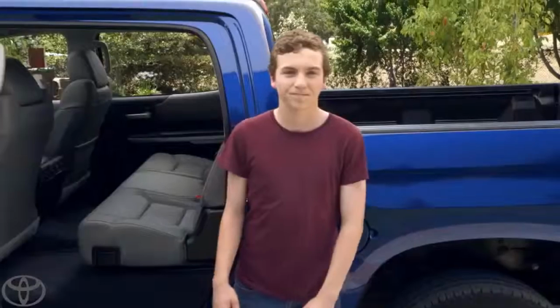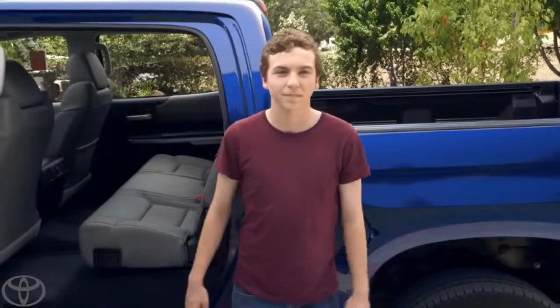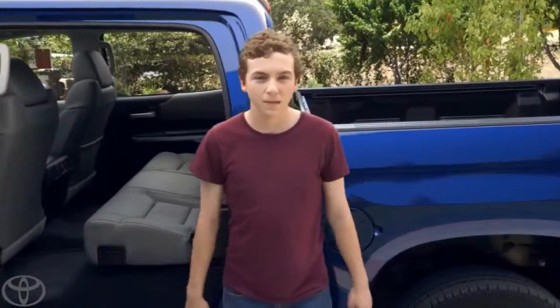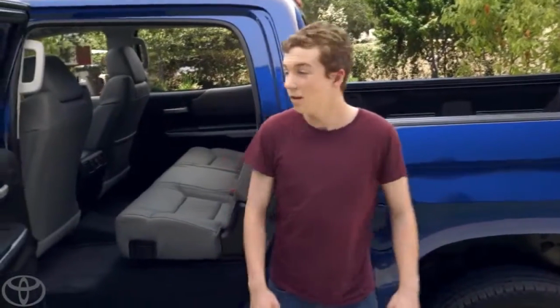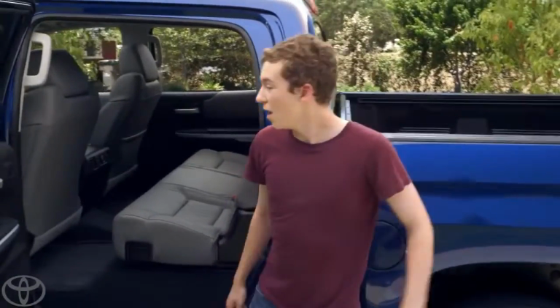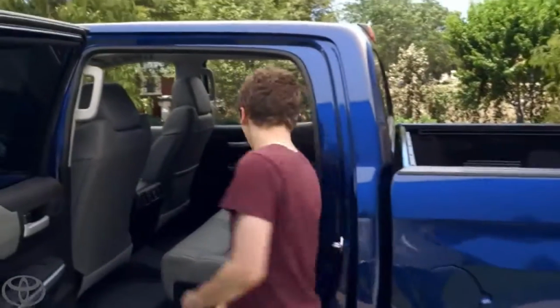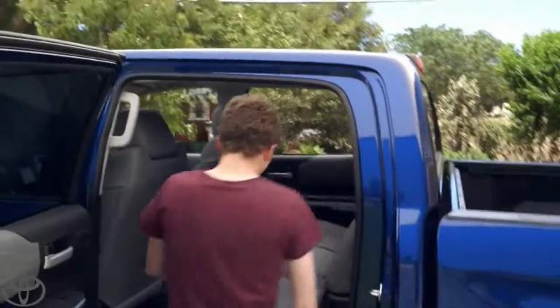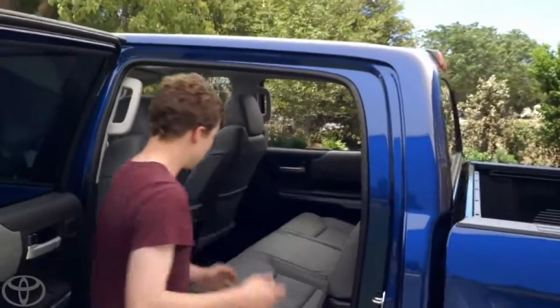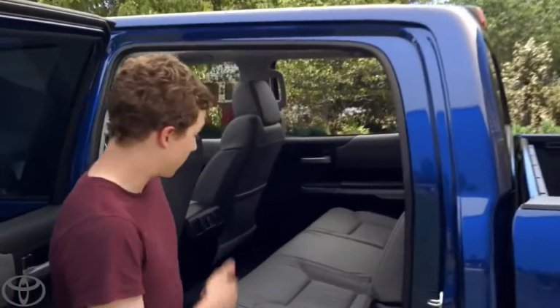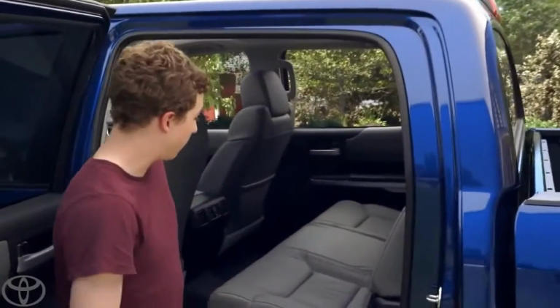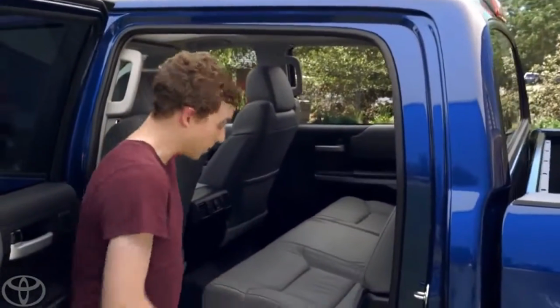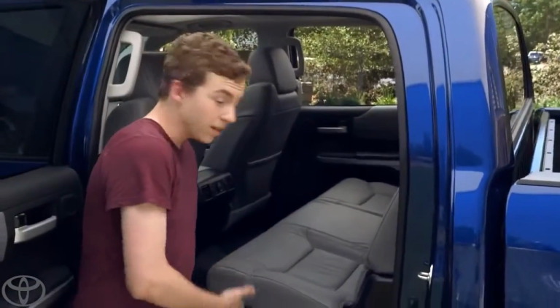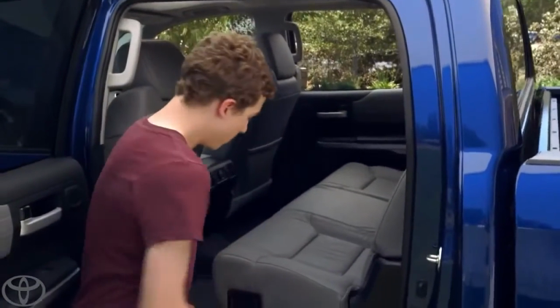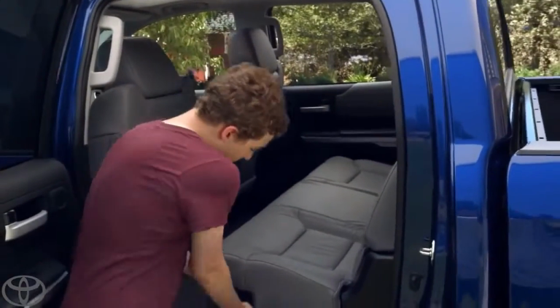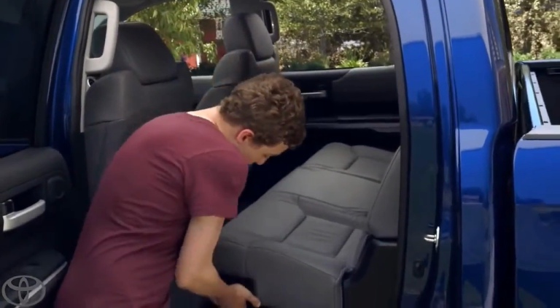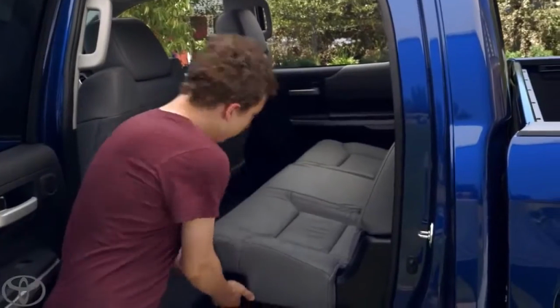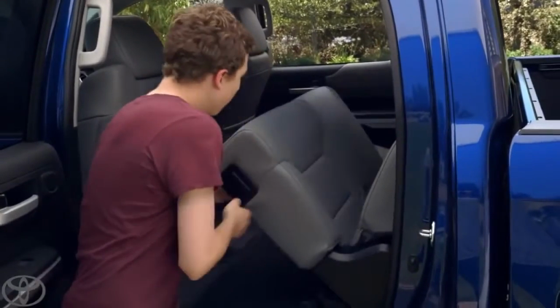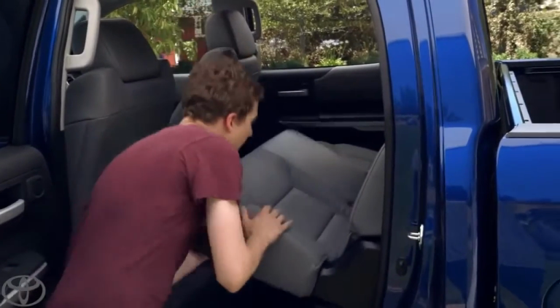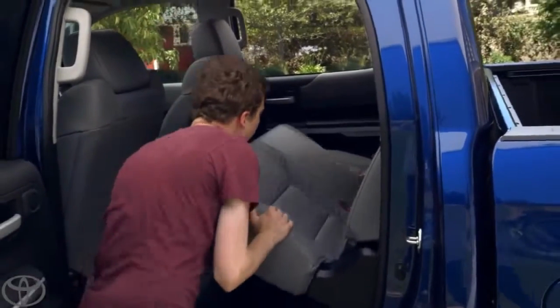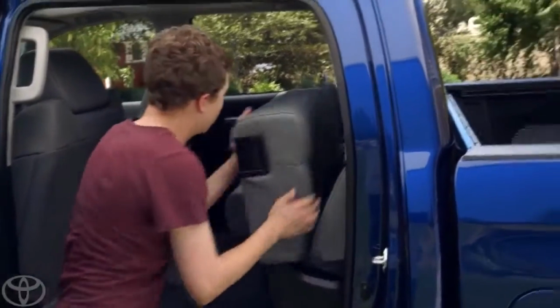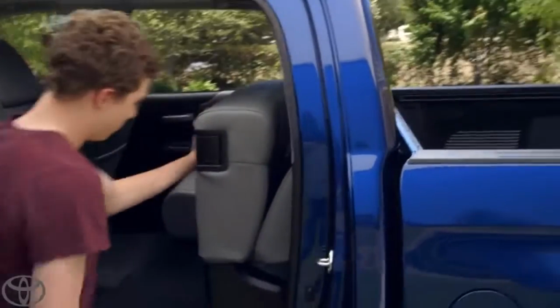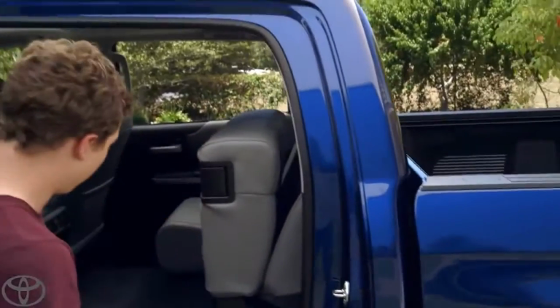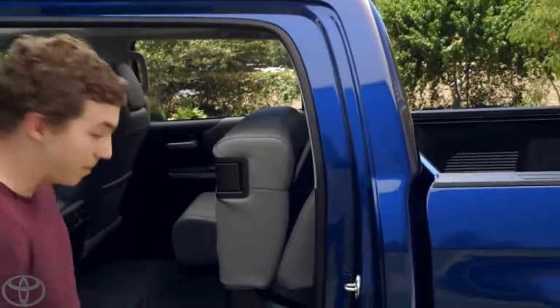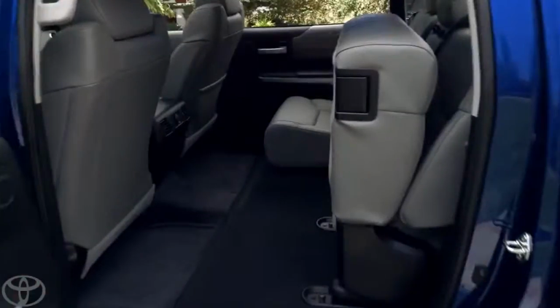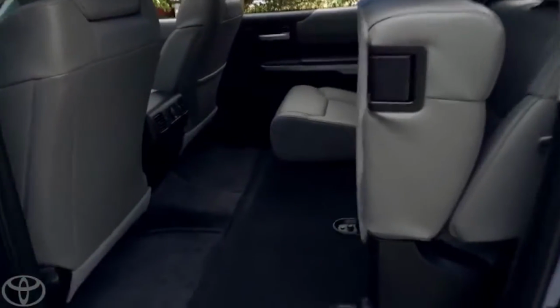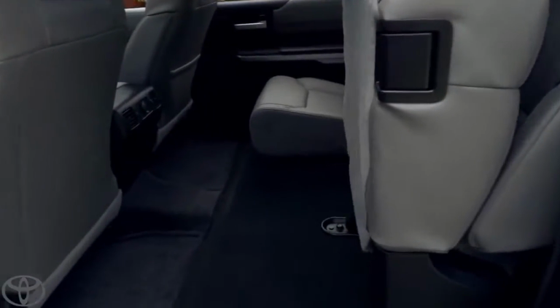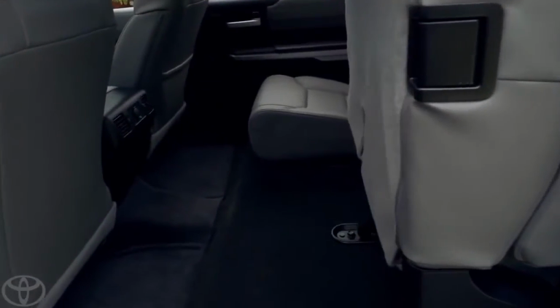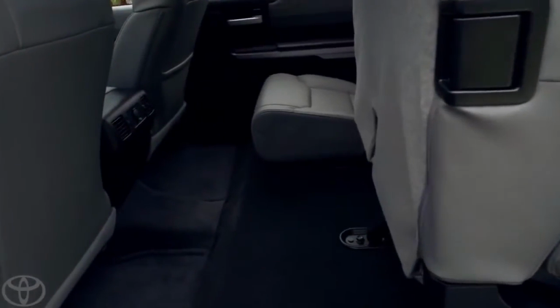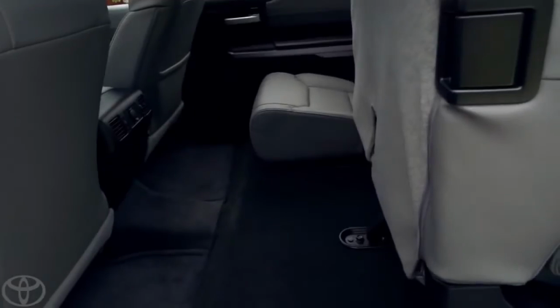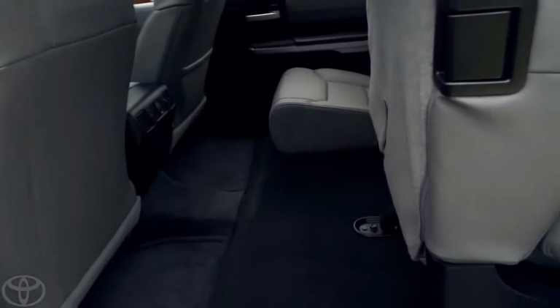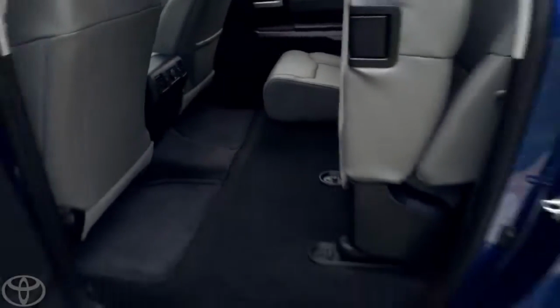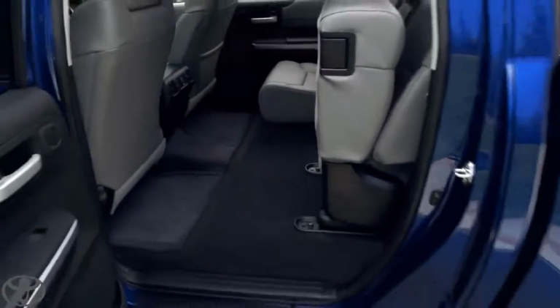All right, Tanner. Let's show them. So this is a 60-40 split seat. You just pour right there. Look at that. Push it up. Nice job. Lots of leg room and tons of cargo space.